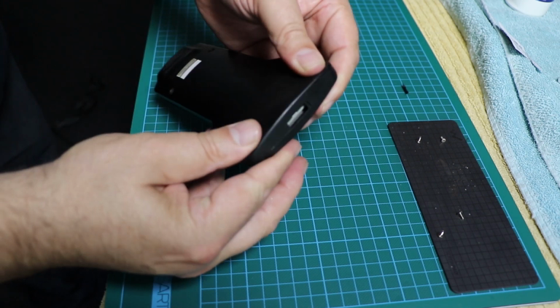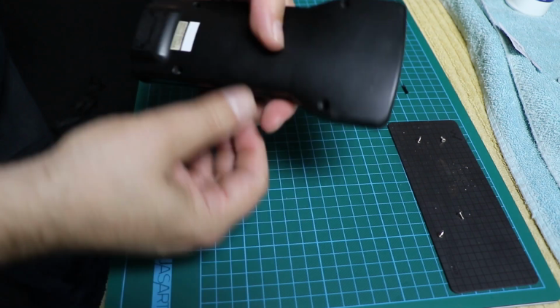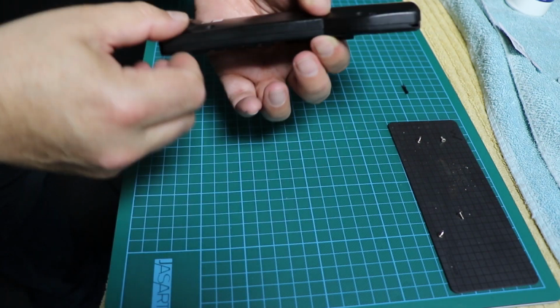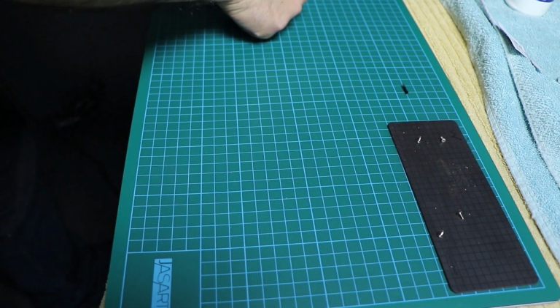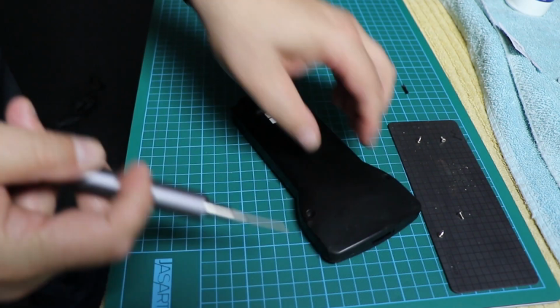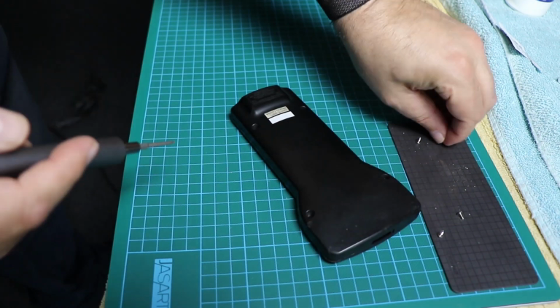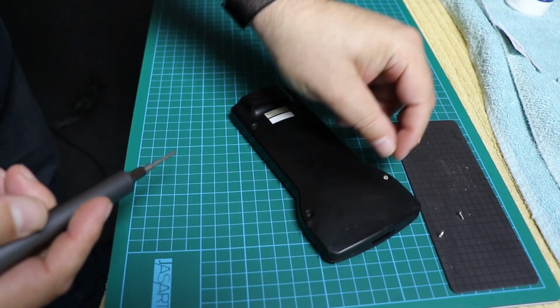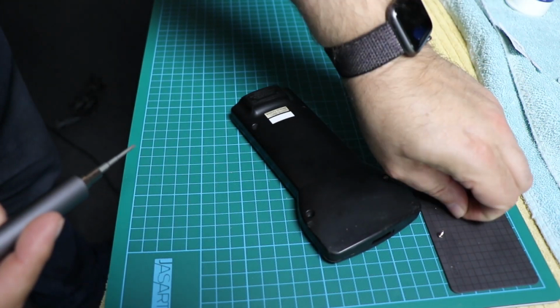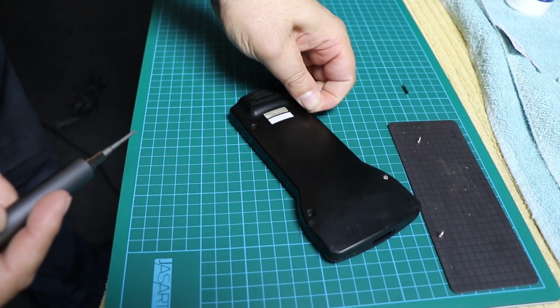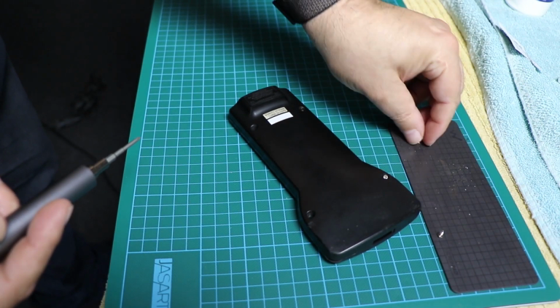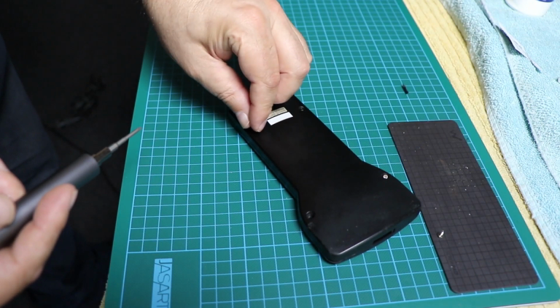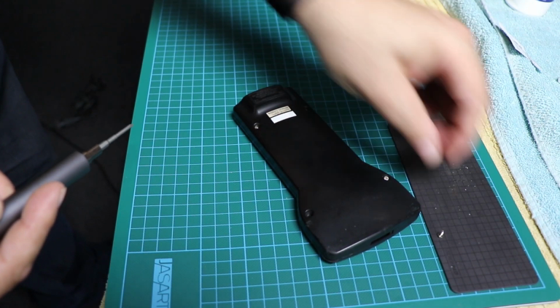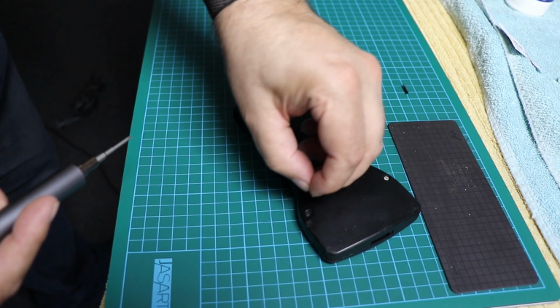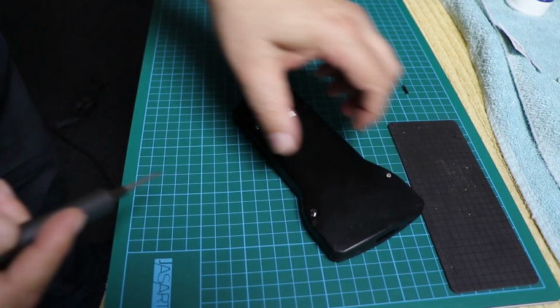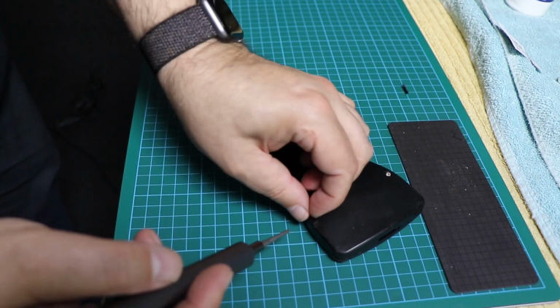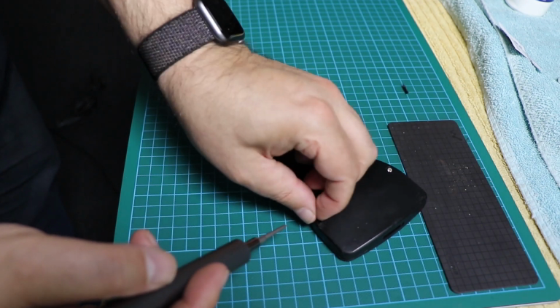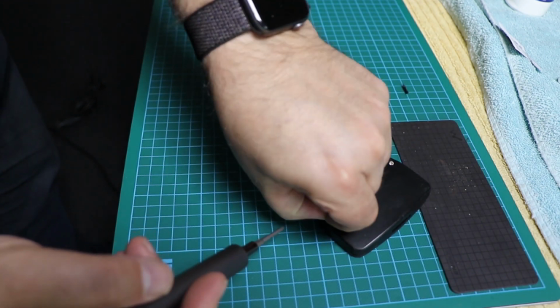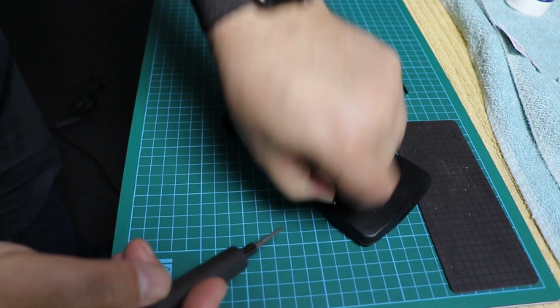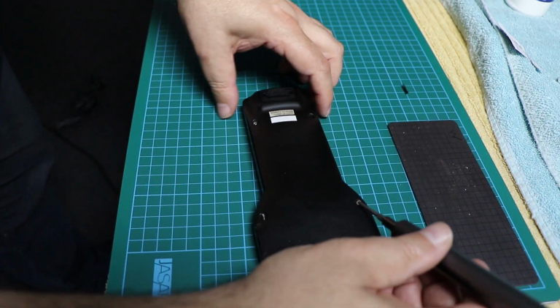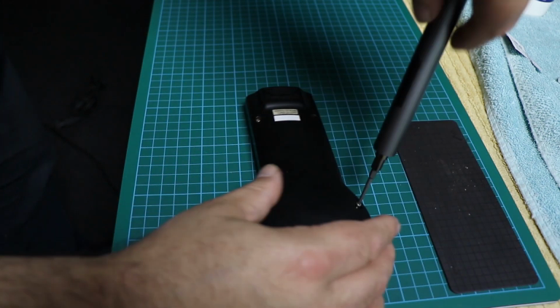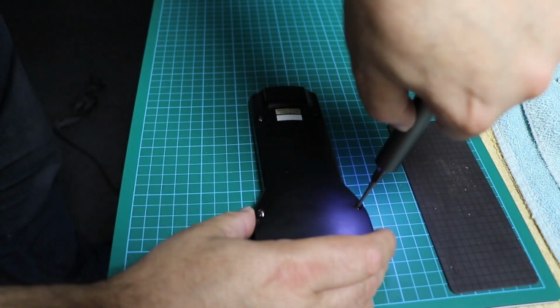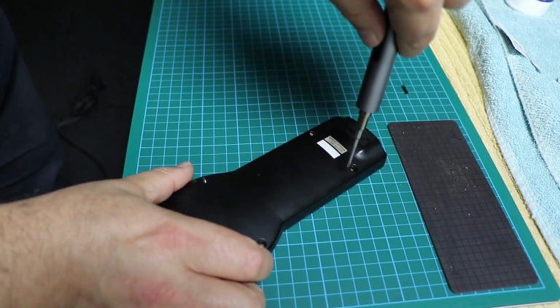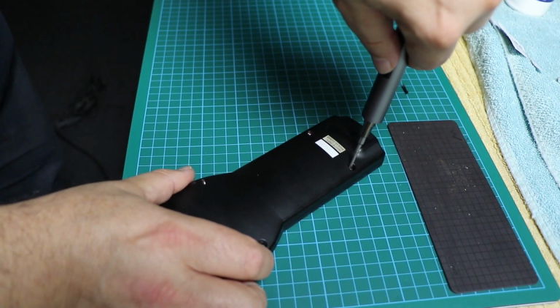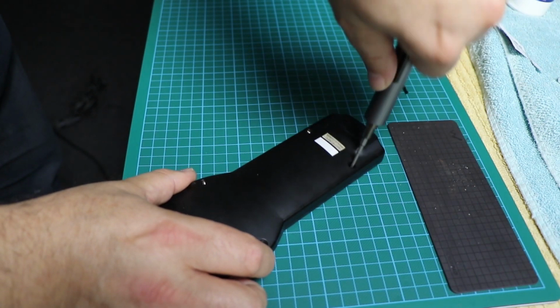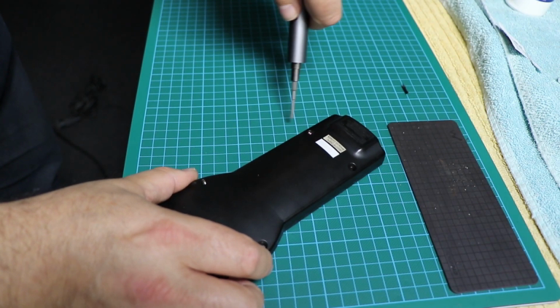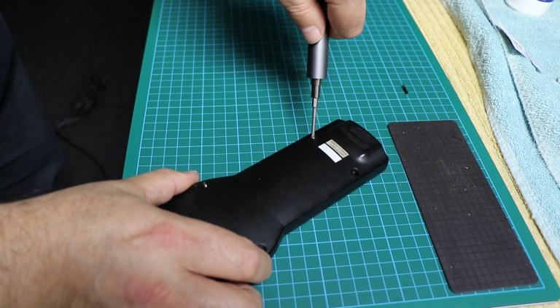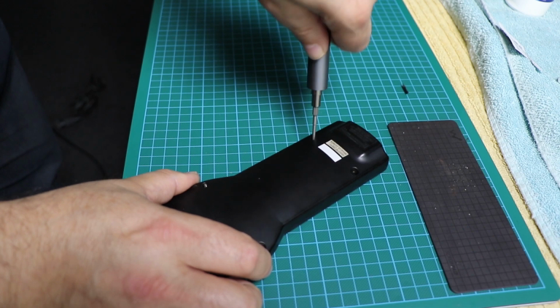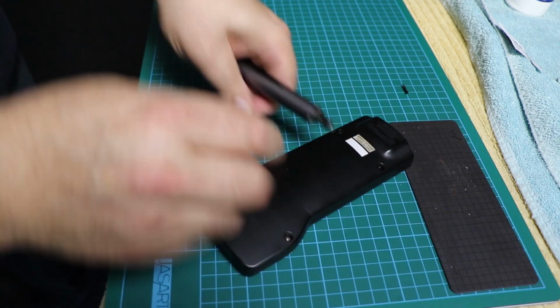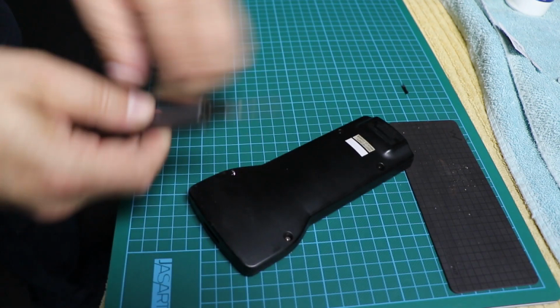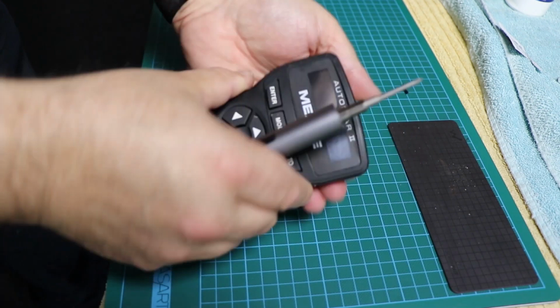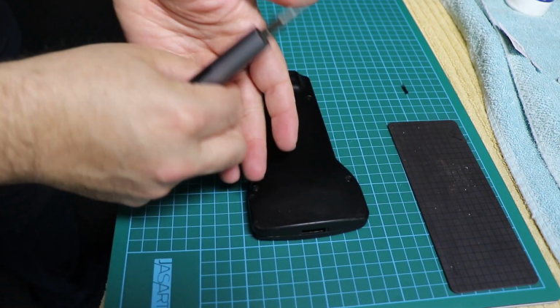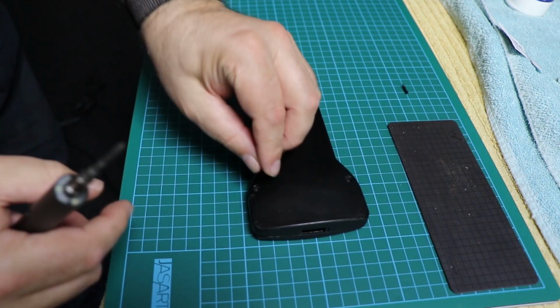And that's the deal. It's a vast improvement. You don't have to mash the keys anymore. In fact, you barely need to touch them, and it works great.